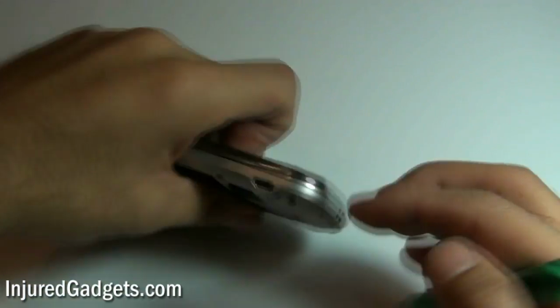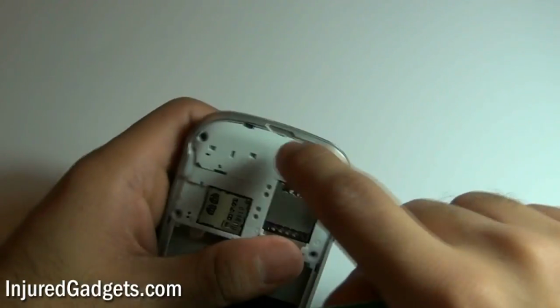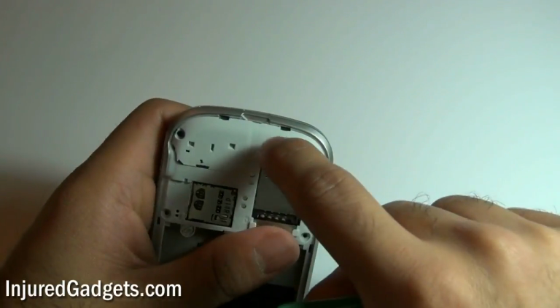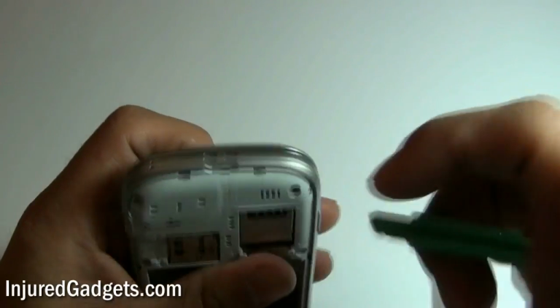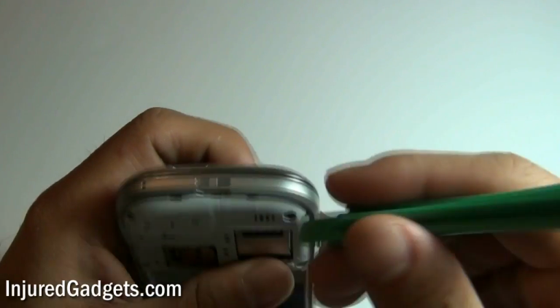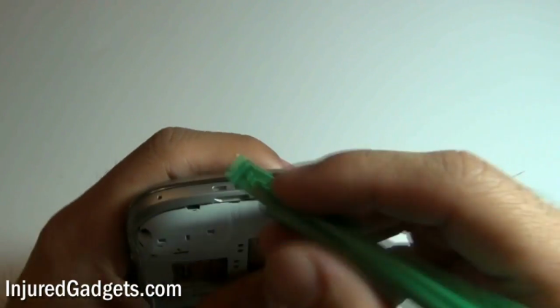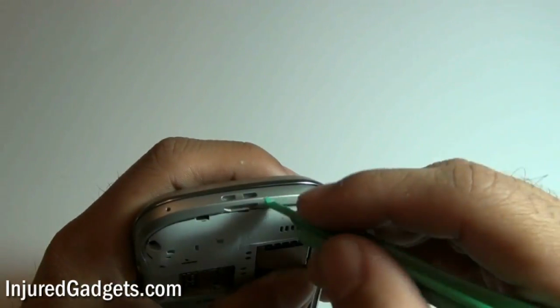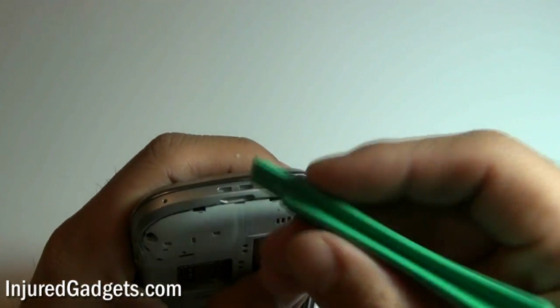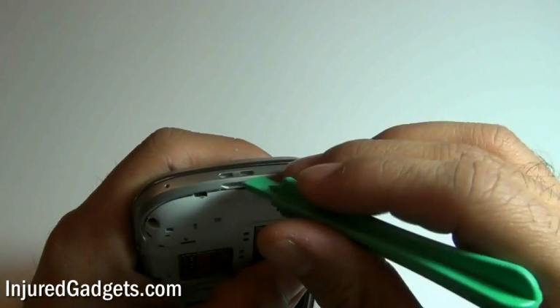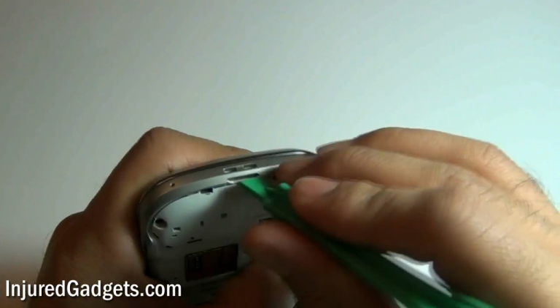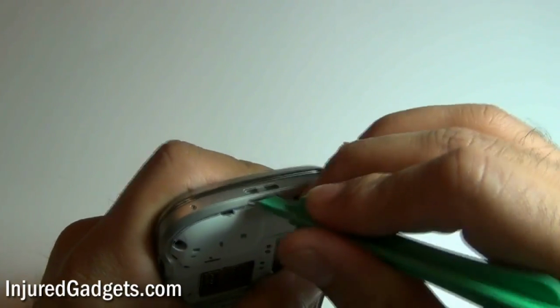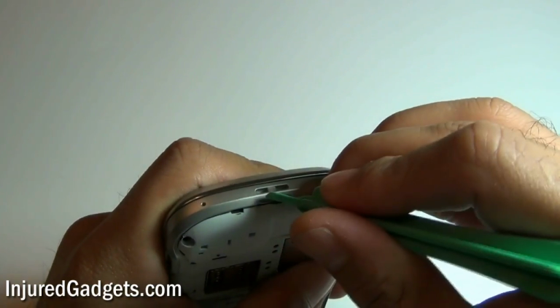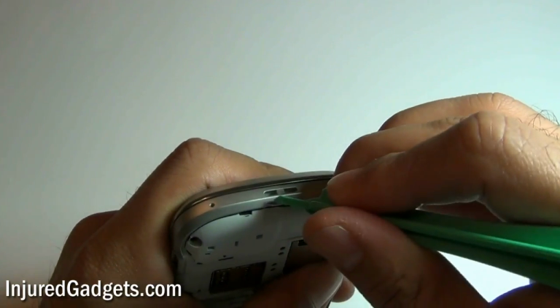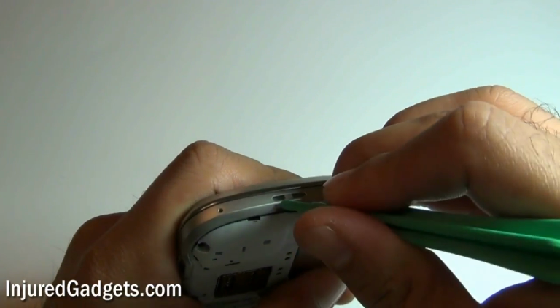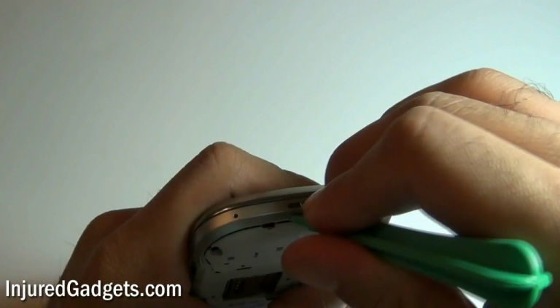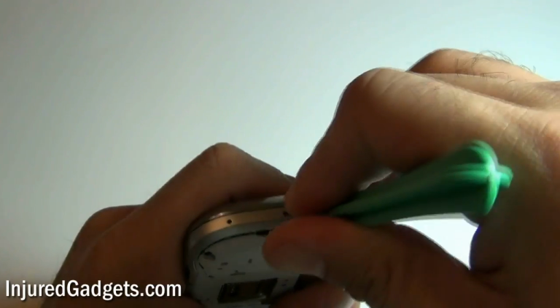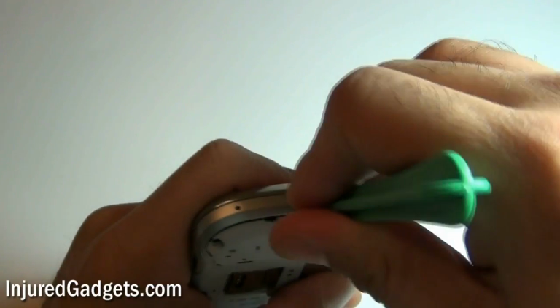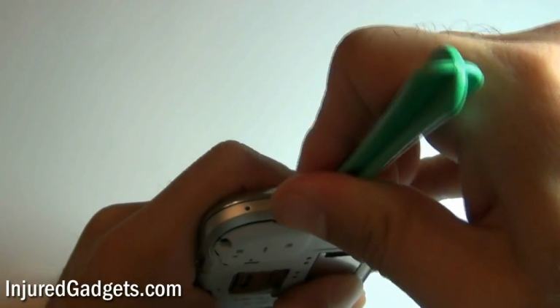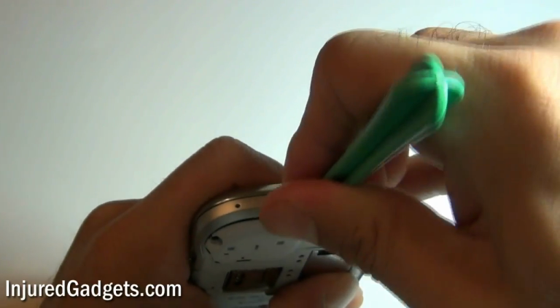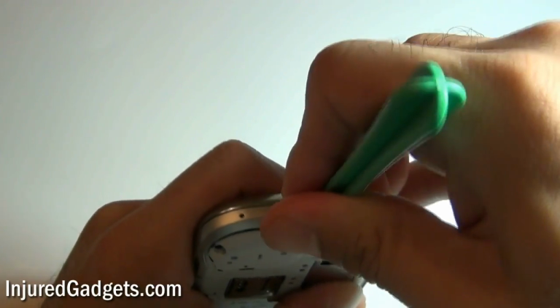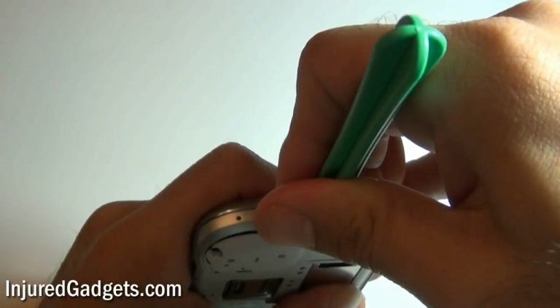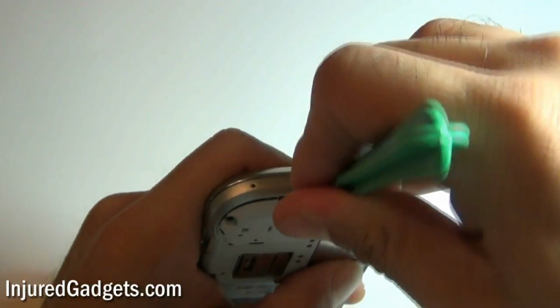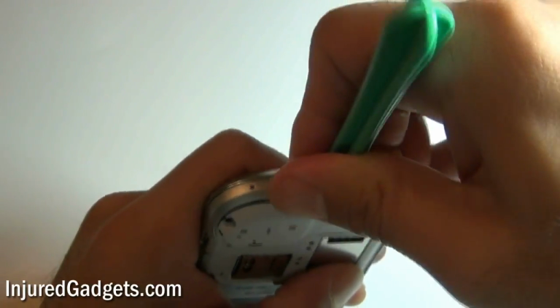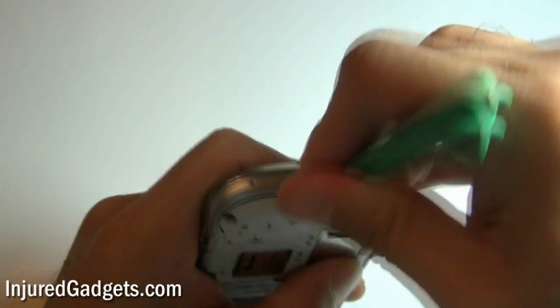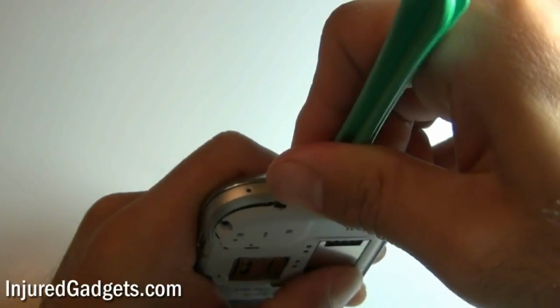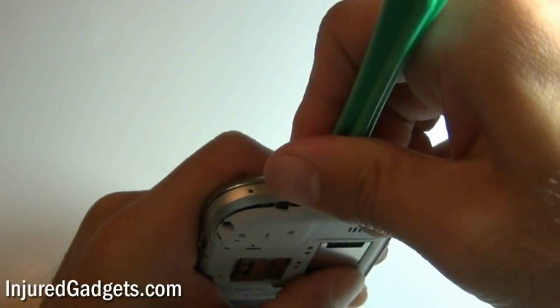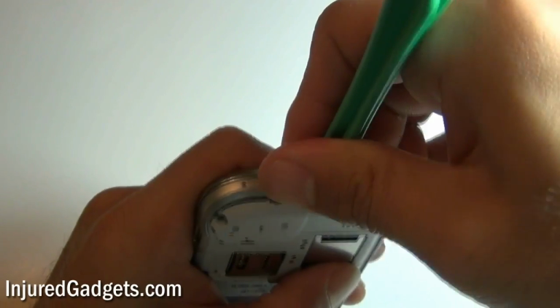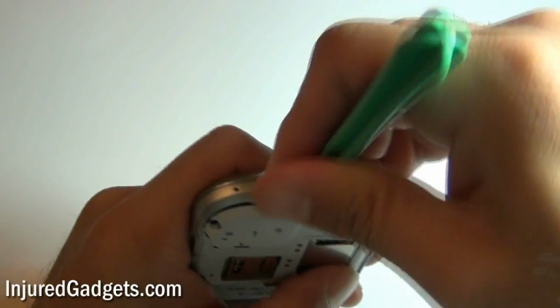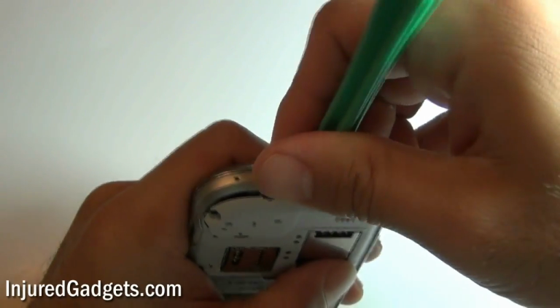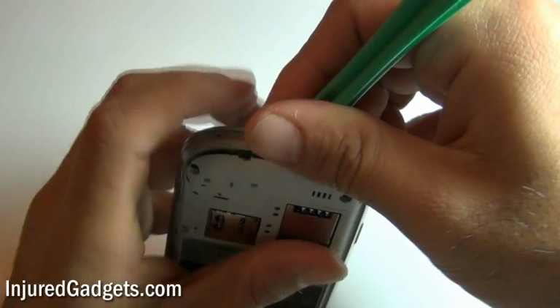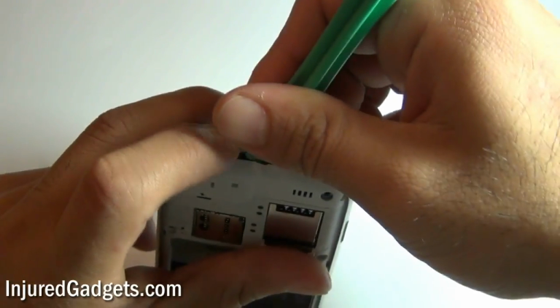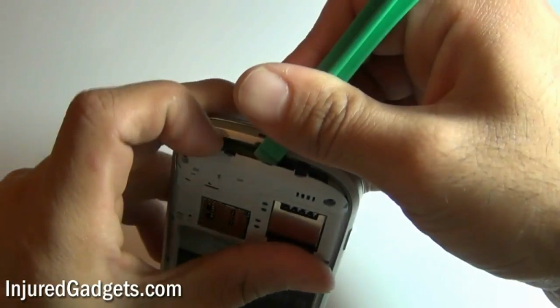Next, using a safe open pry tool, you will remove the little plastic housing on the bottom of the phone. This is held in by adhesive, so it is a little difficult to pry off. Be very careful when doing this, because it can, once again, crack very easily.